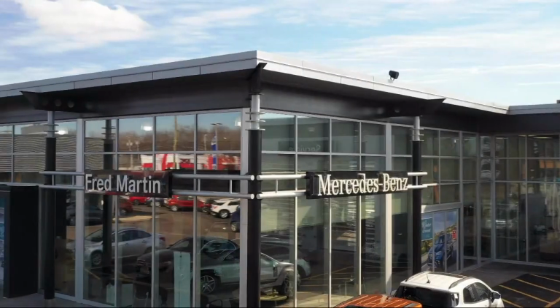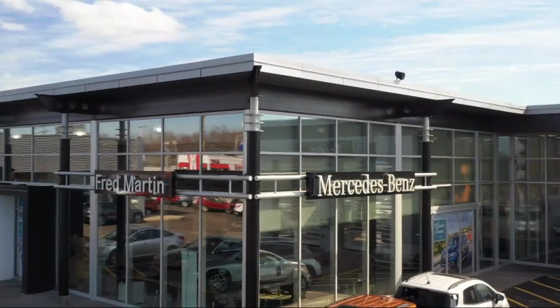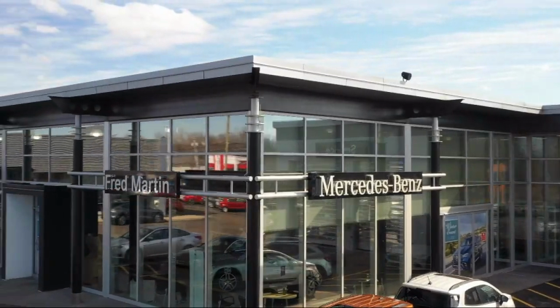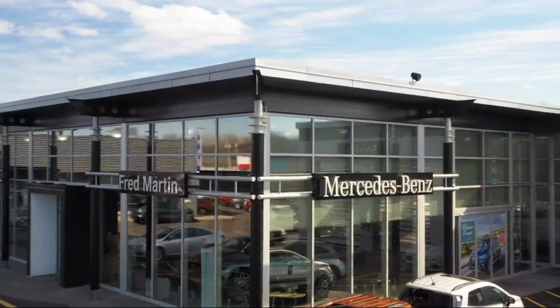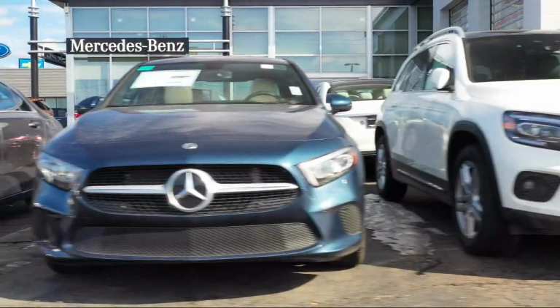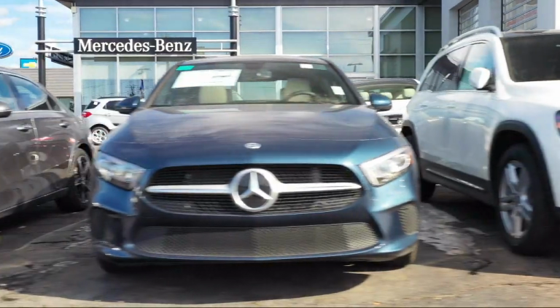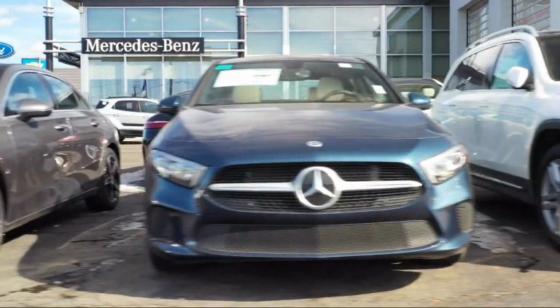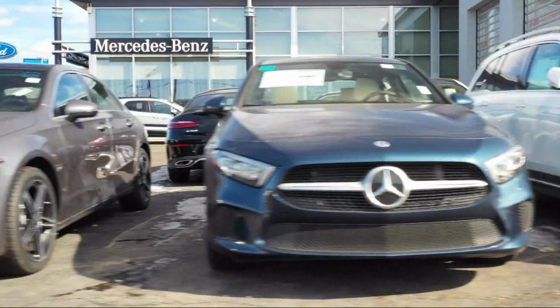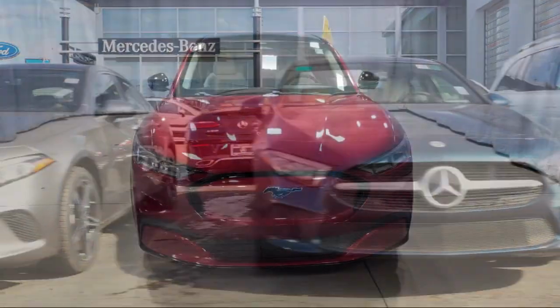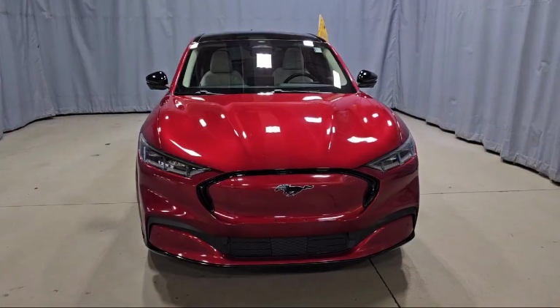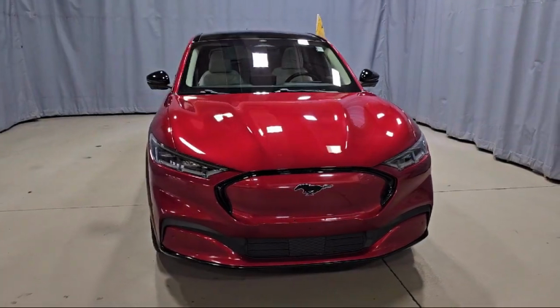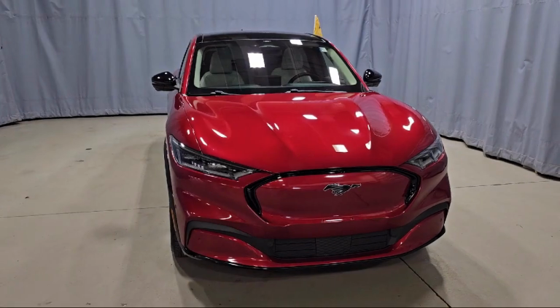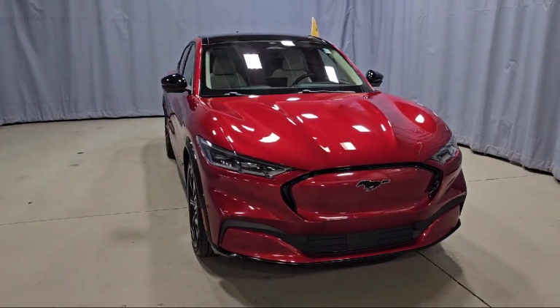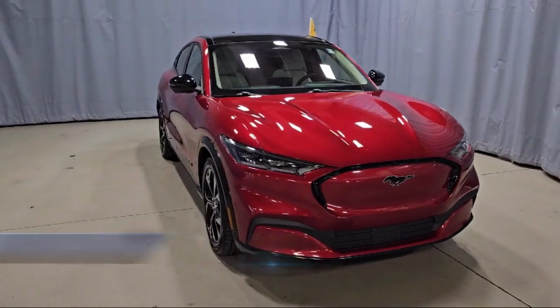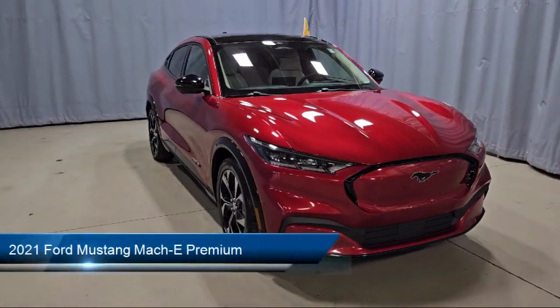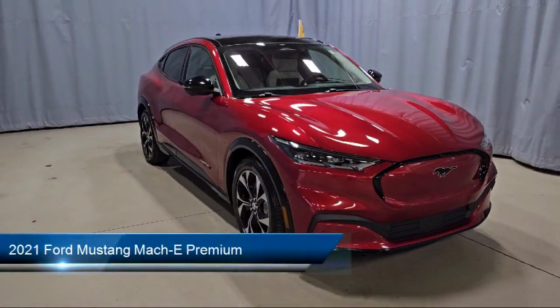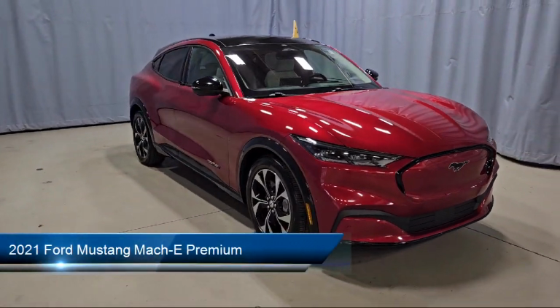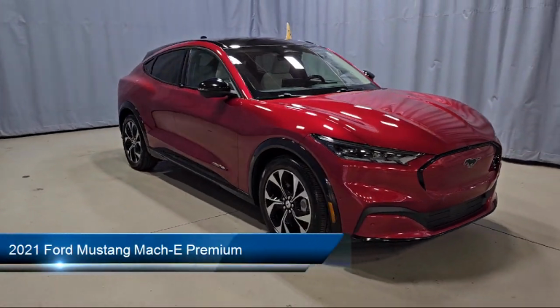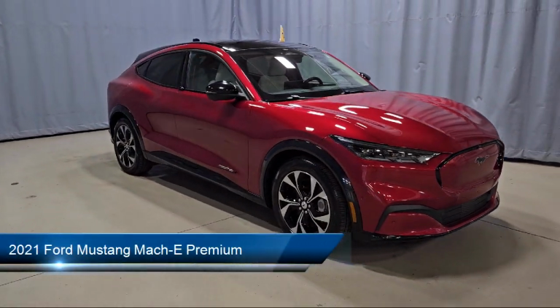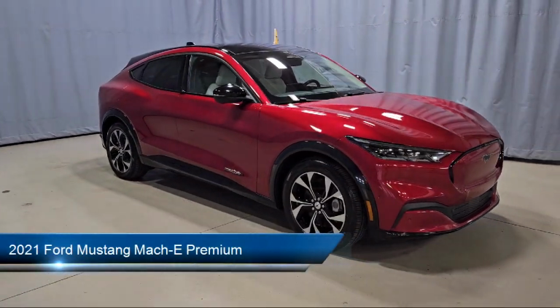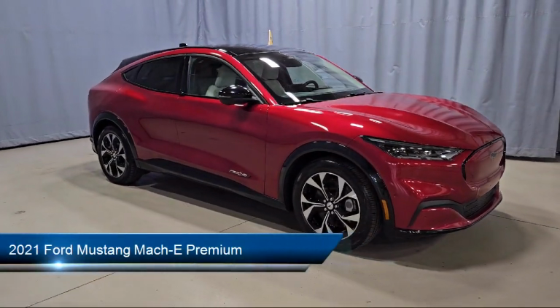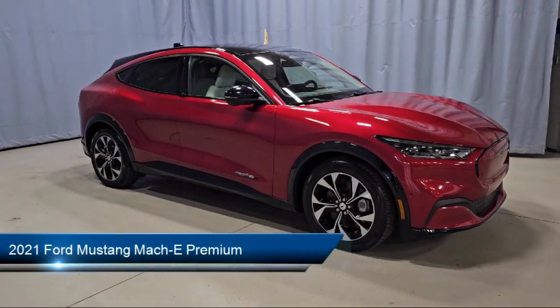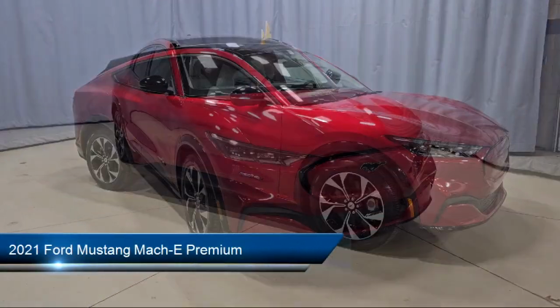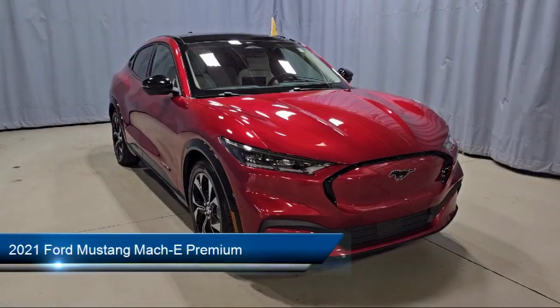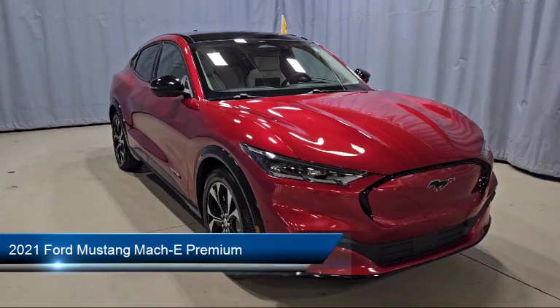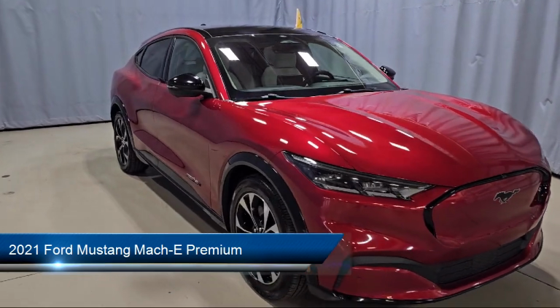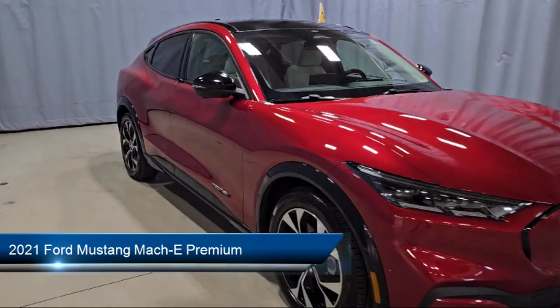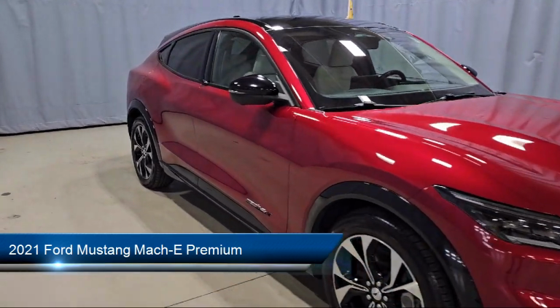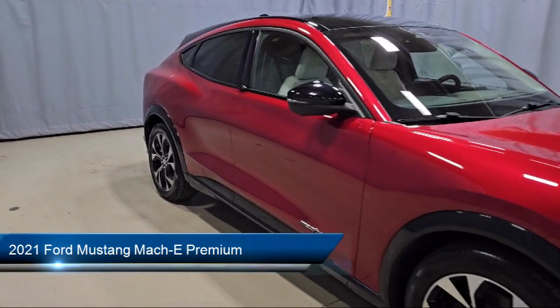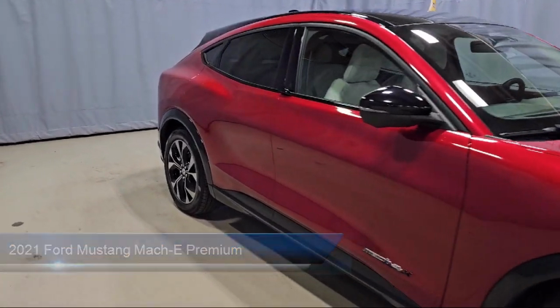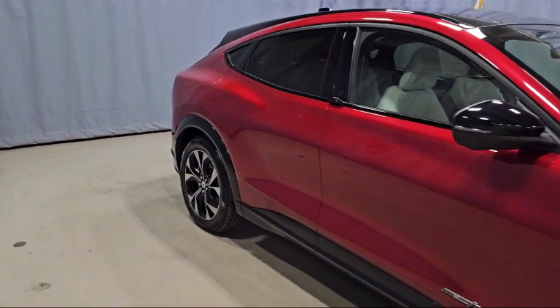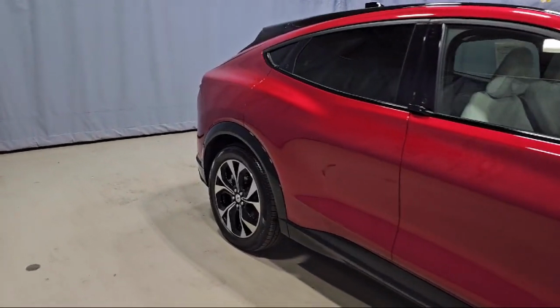Welcome to Fred Martin of Youngstown, and here's a look at another one of our great vehicles from our inventory. It comes equipped with navigation, rear view camera, rain sensitive windshield wipers, and garage door transmitter.